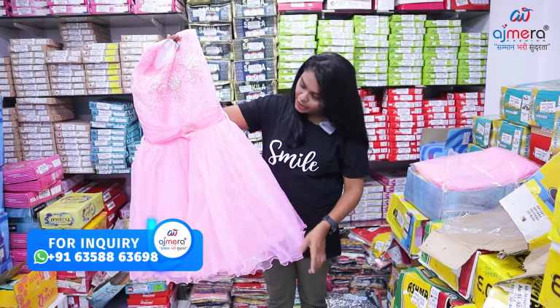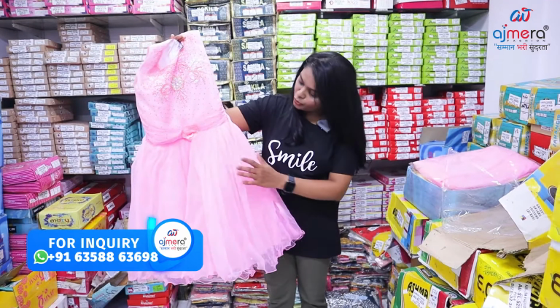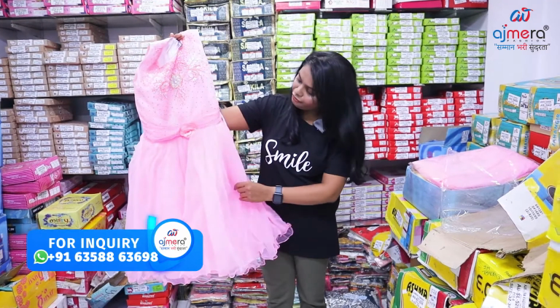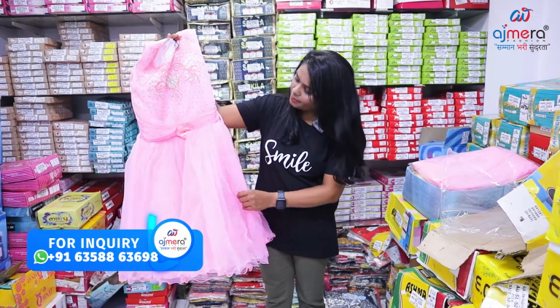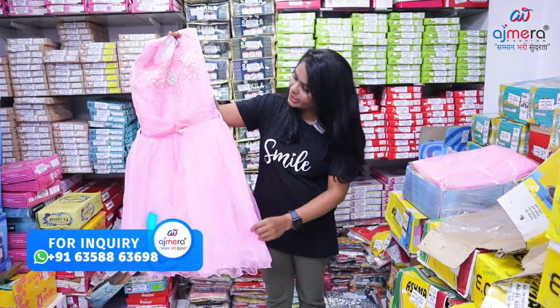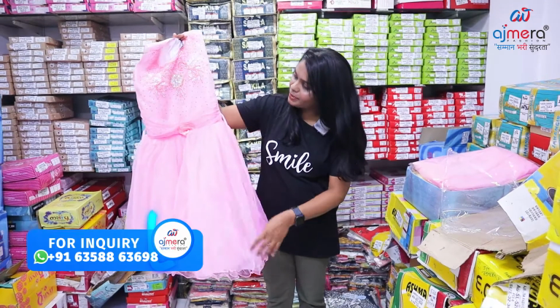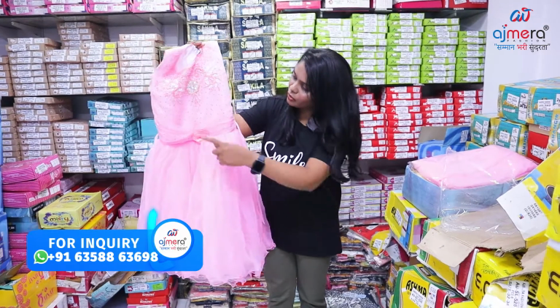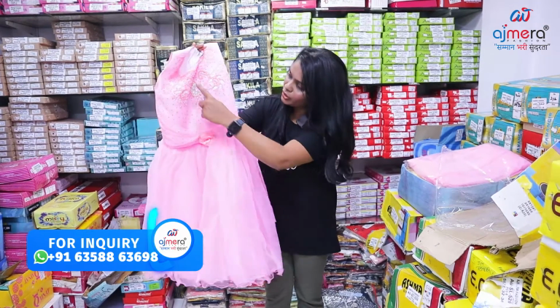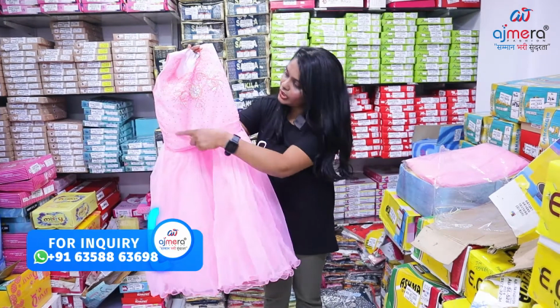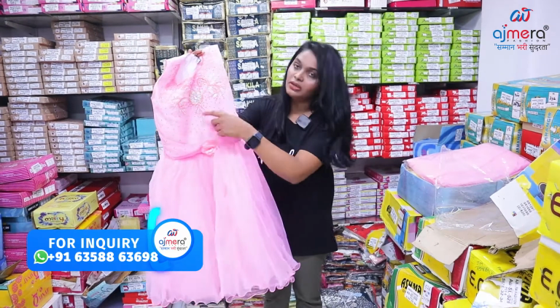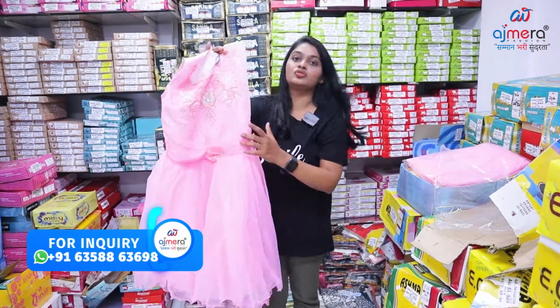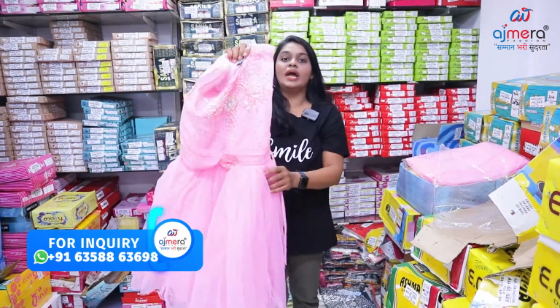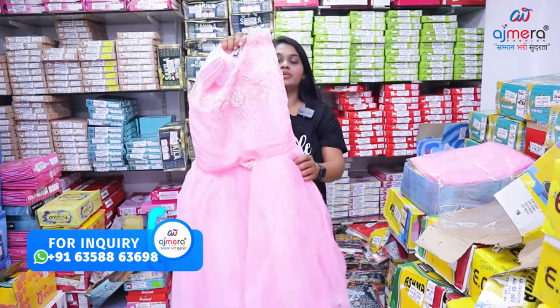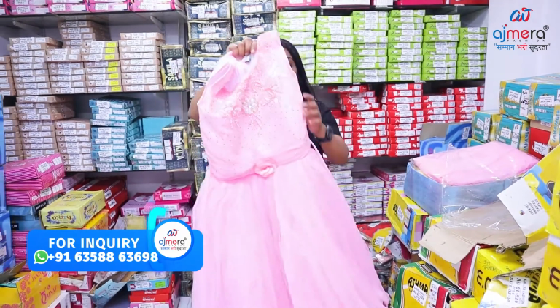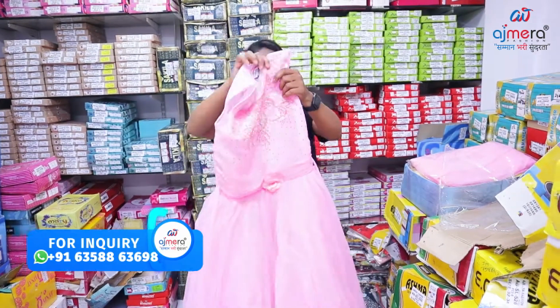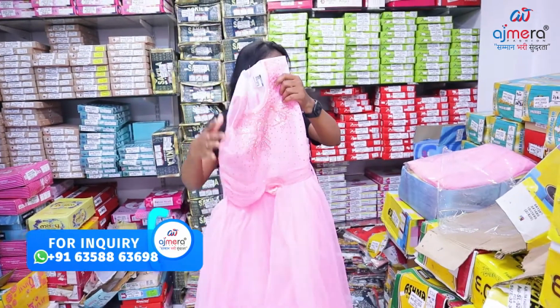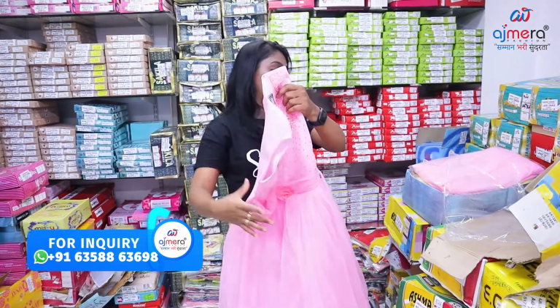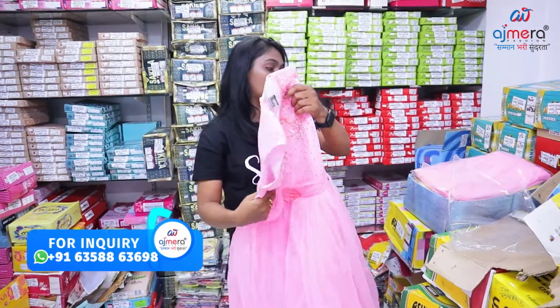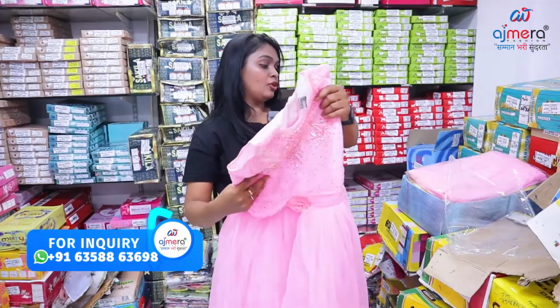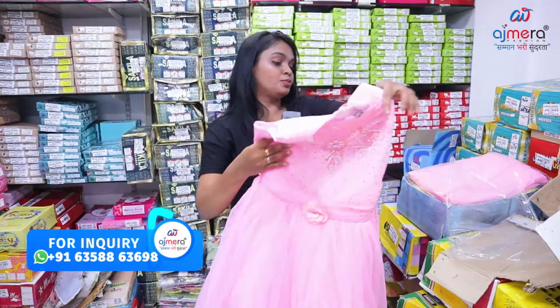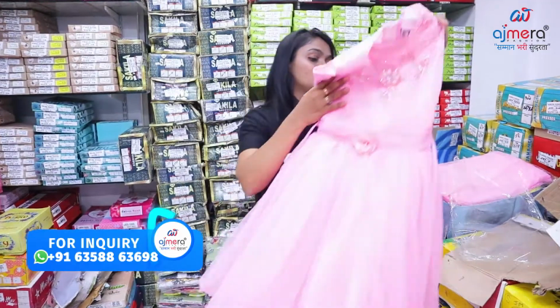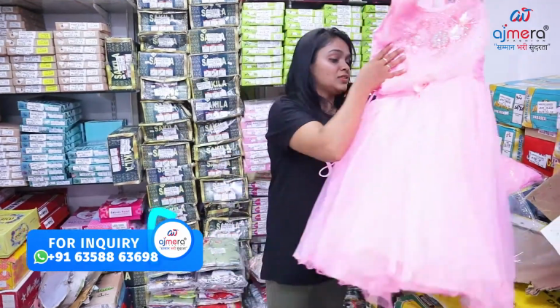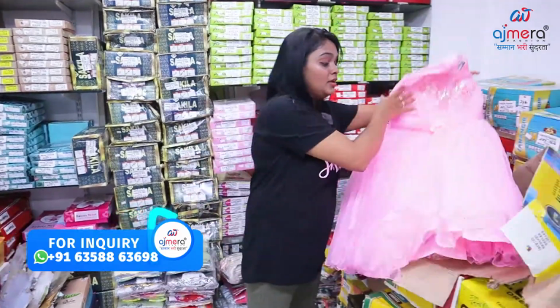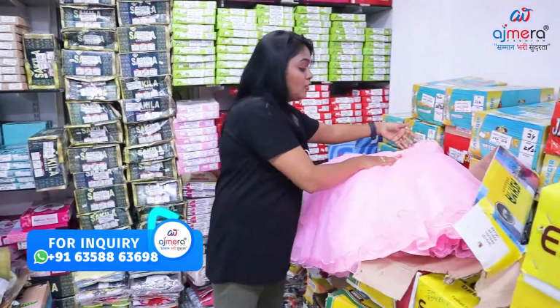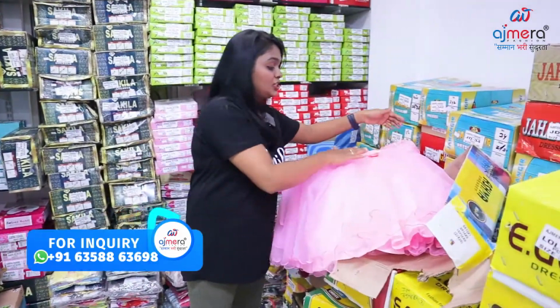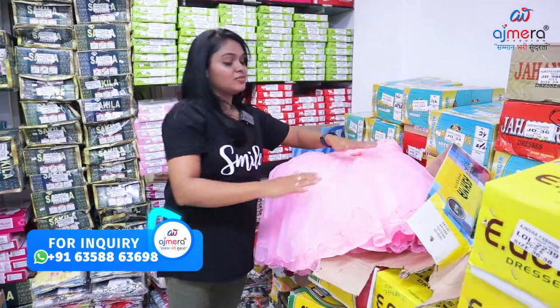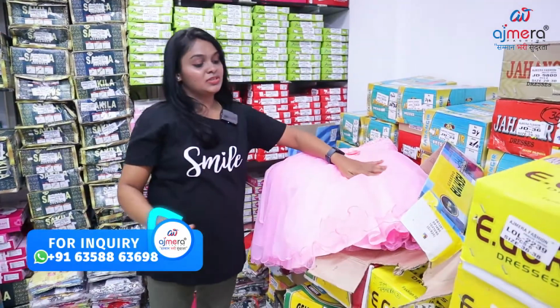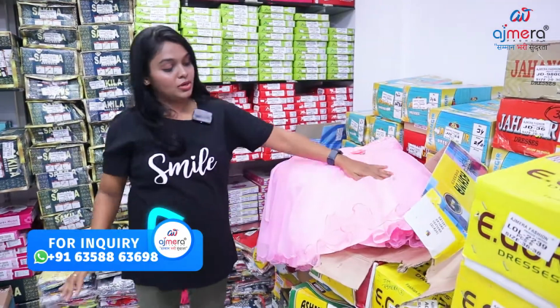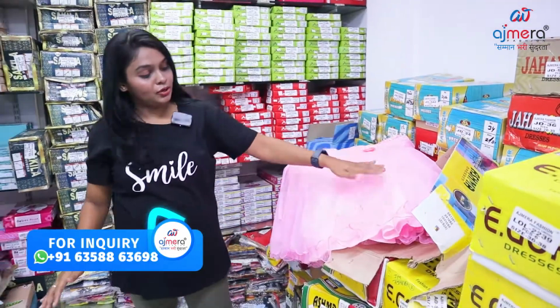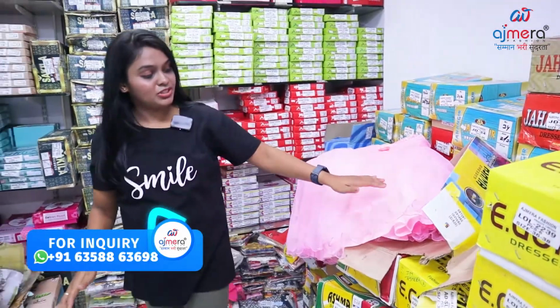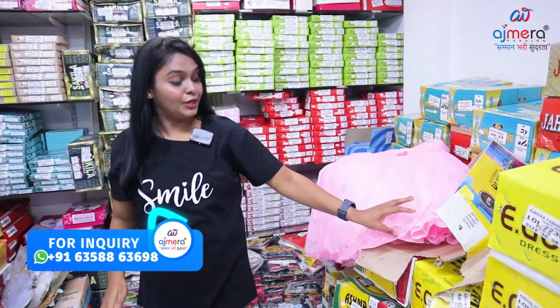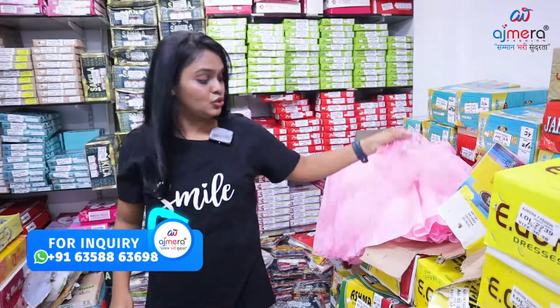In imported fabric, you have a golden color stone handwork. You have color options for customers.